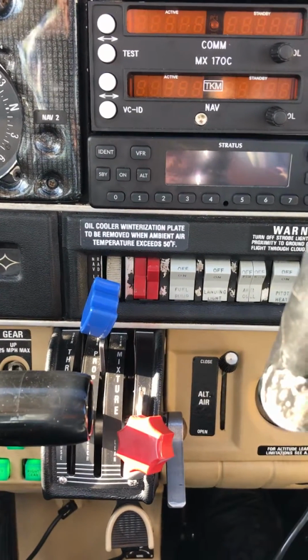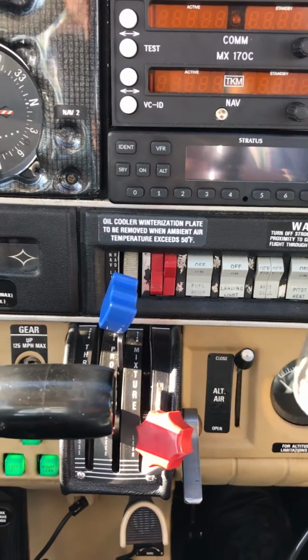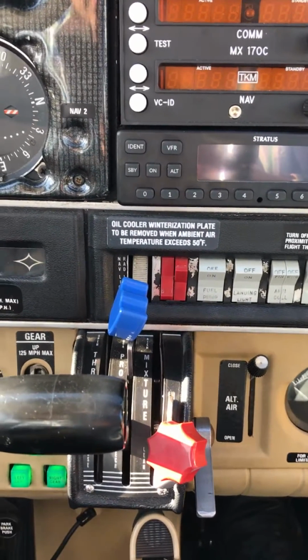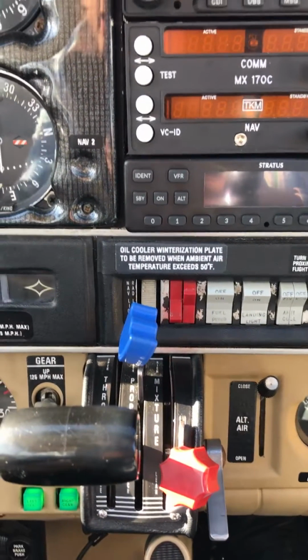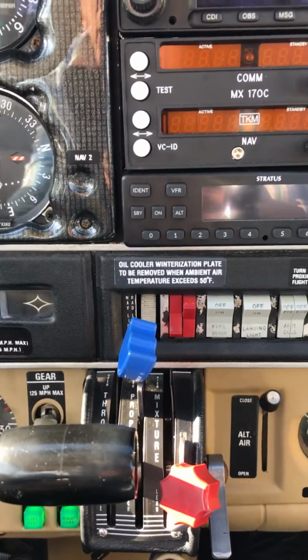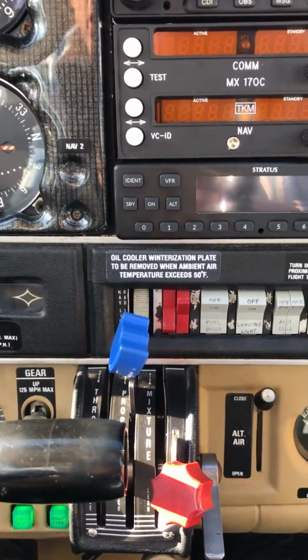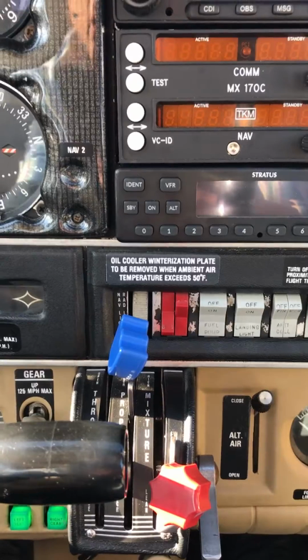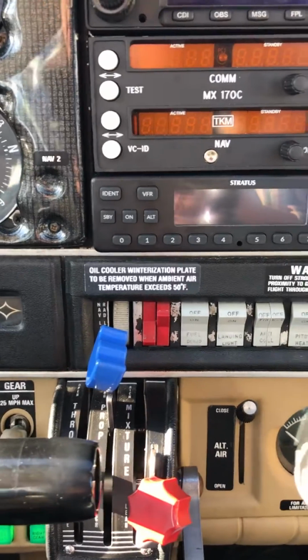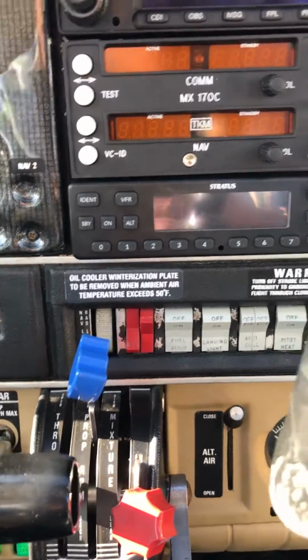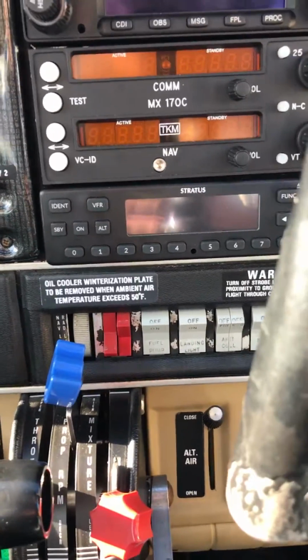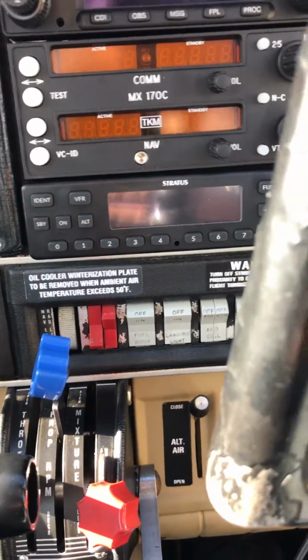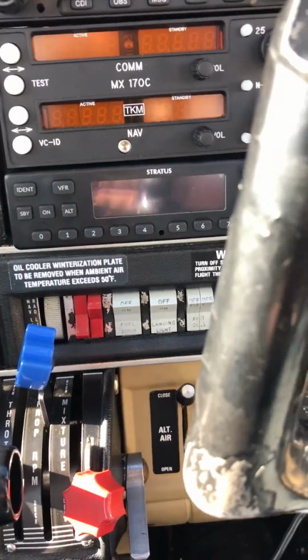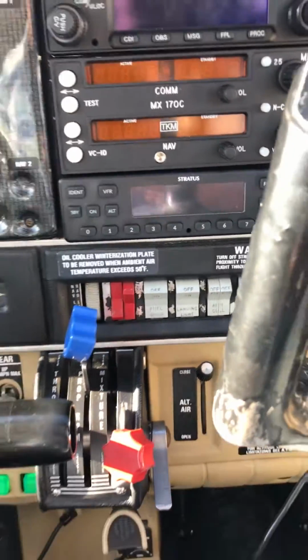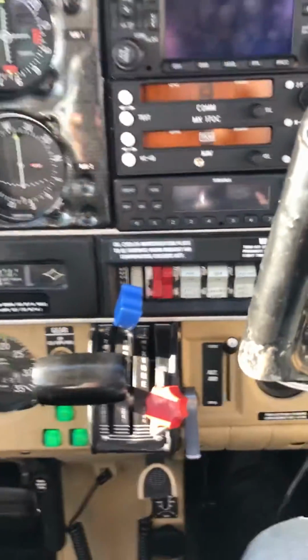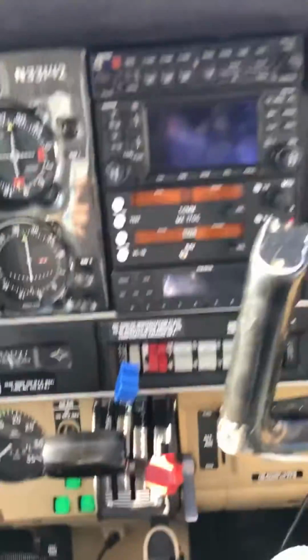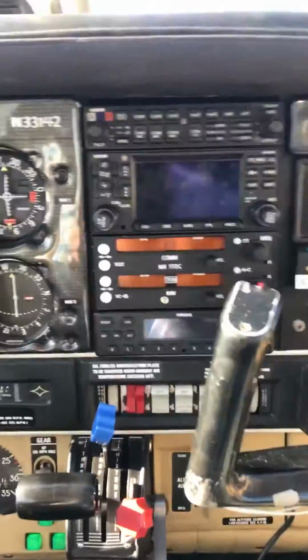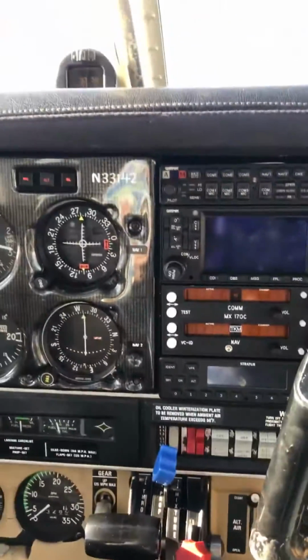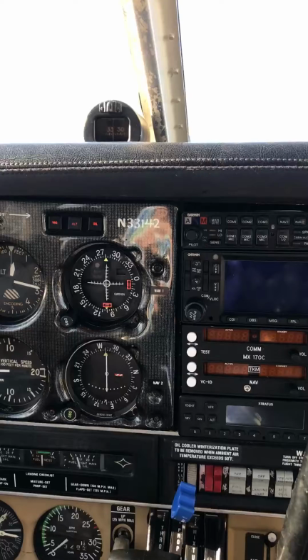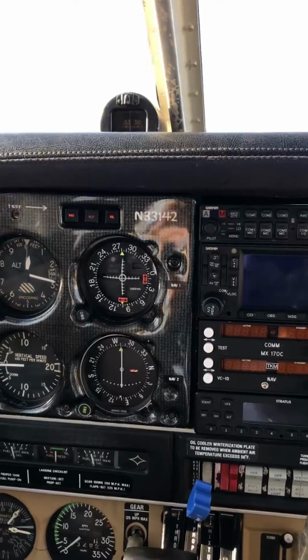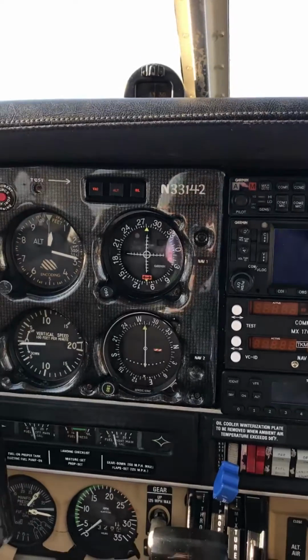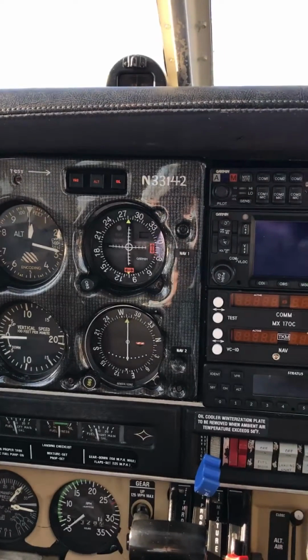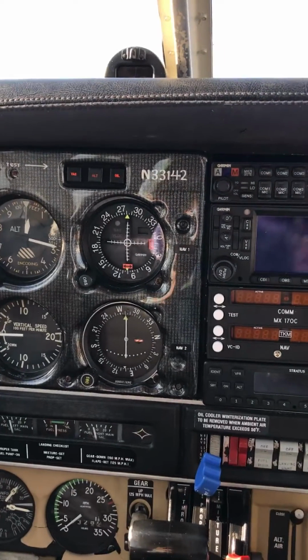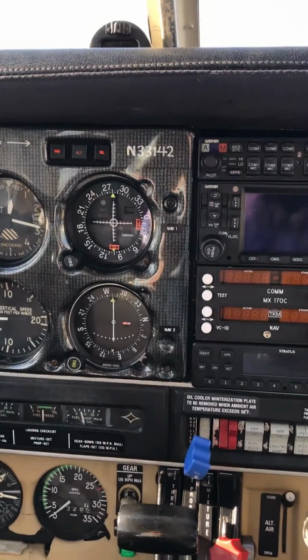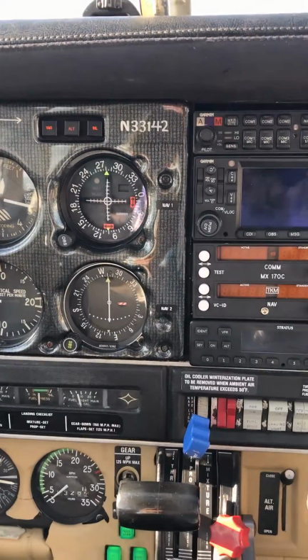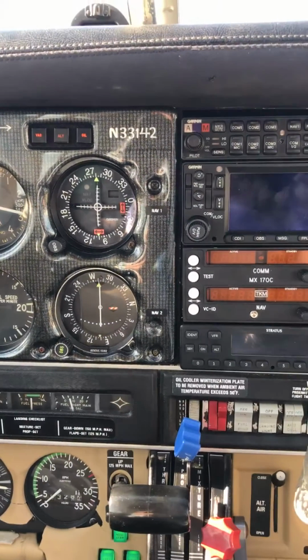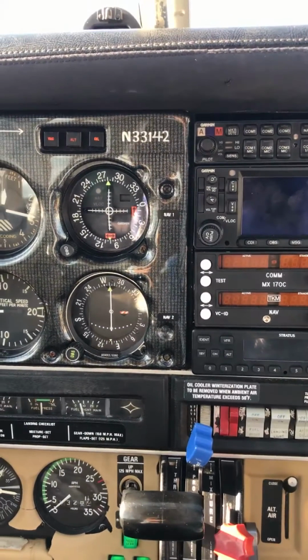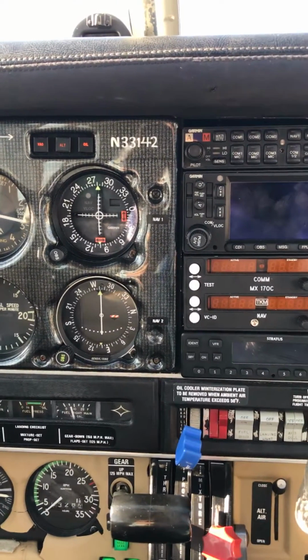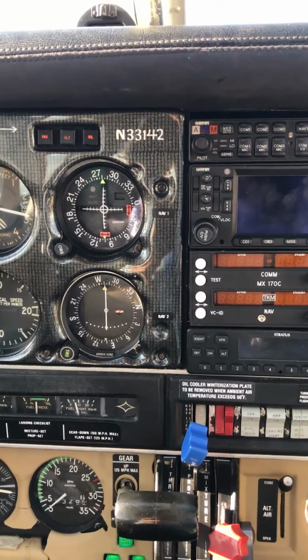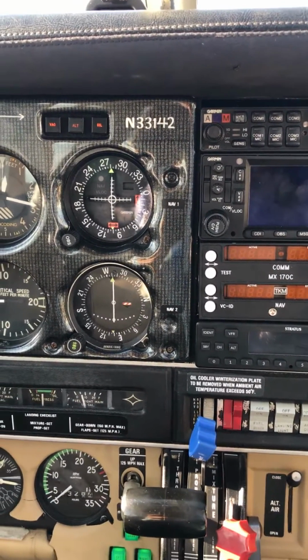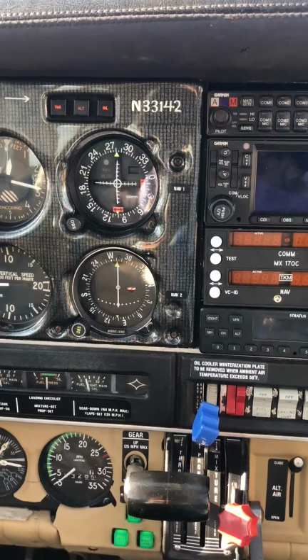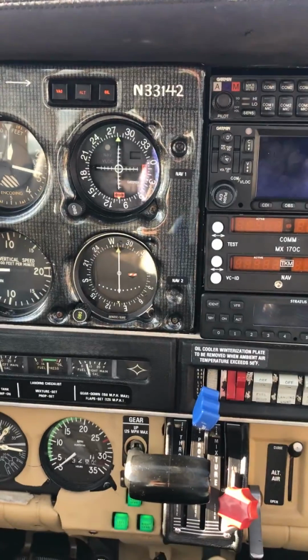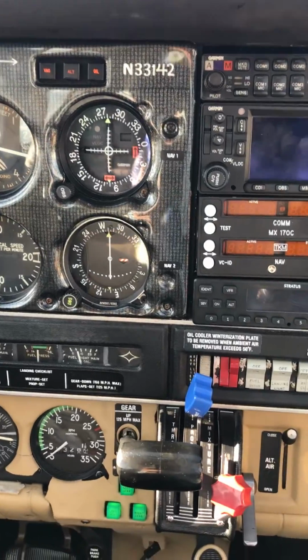Once we crank it and once we hear the propeller going, we move the mixture forward and reduce the throttle.